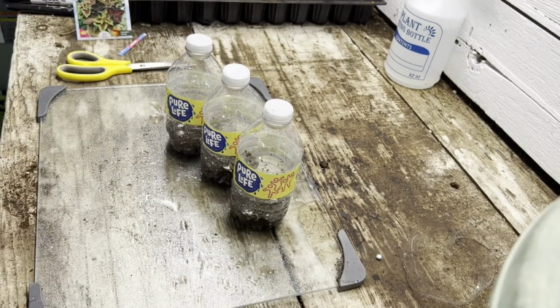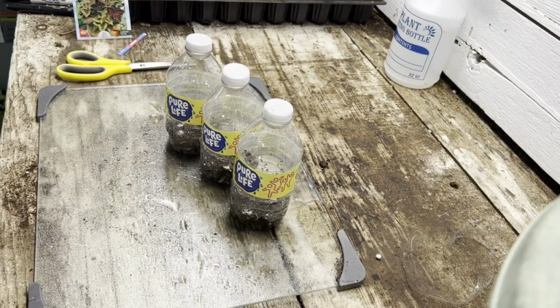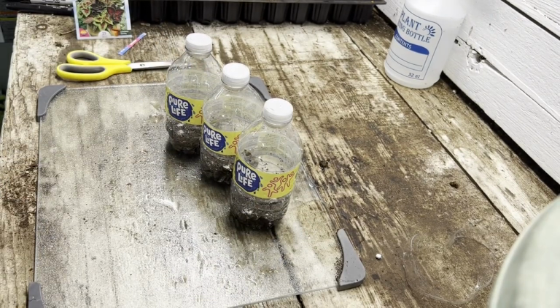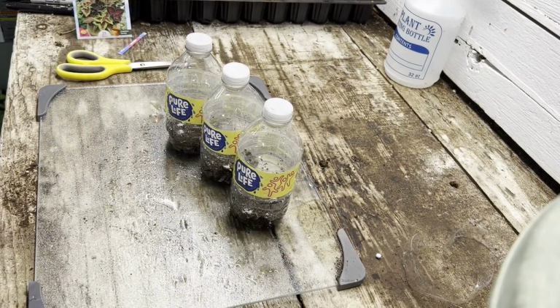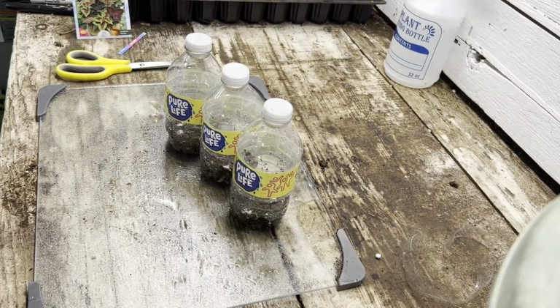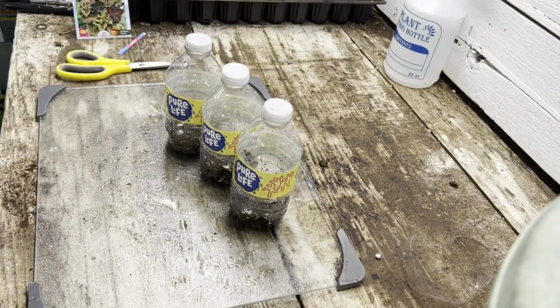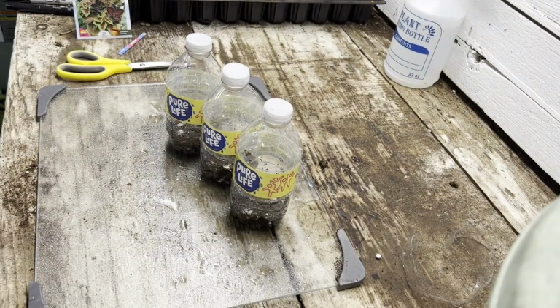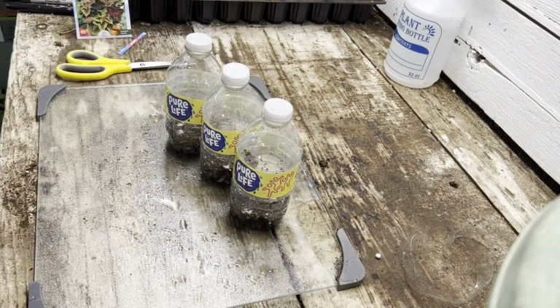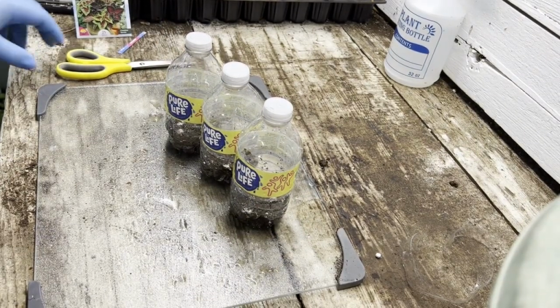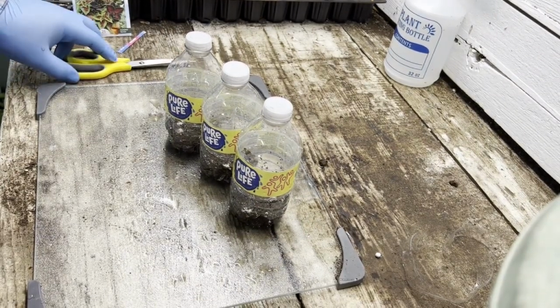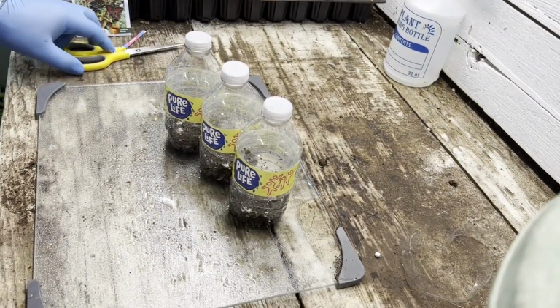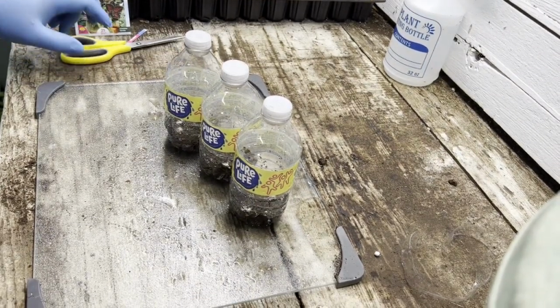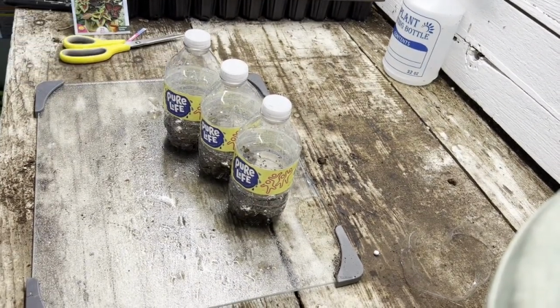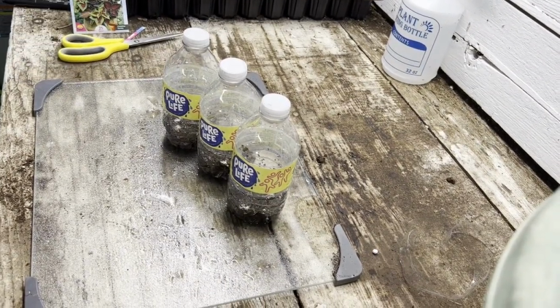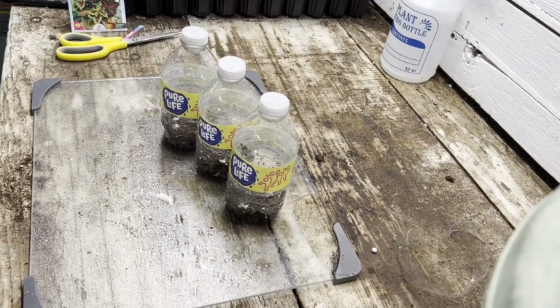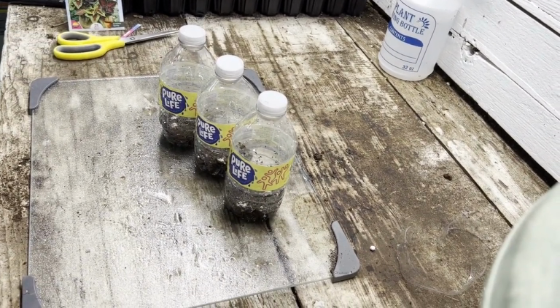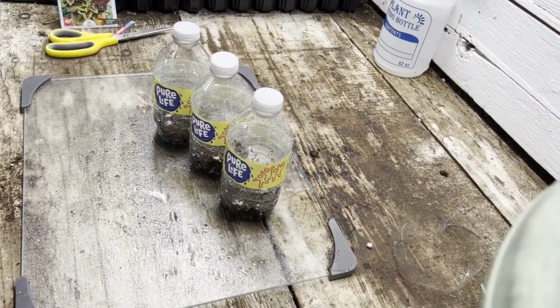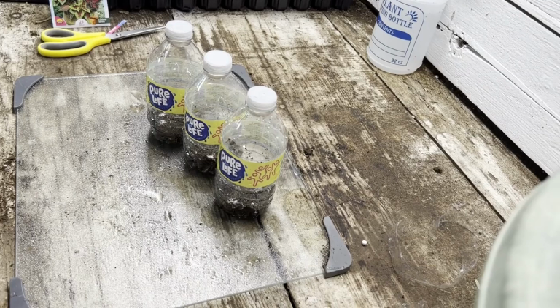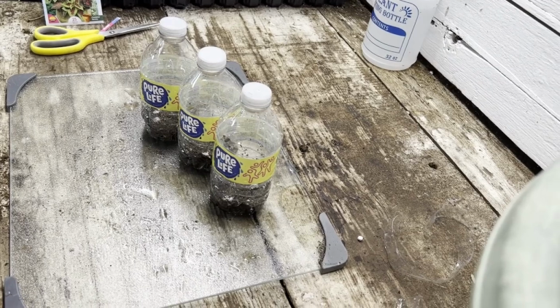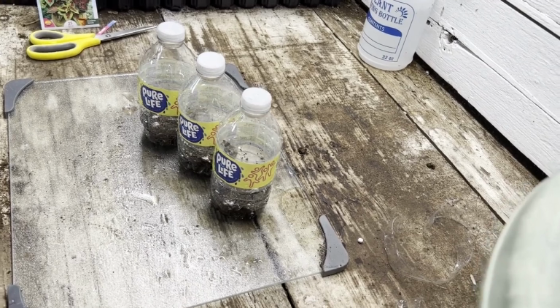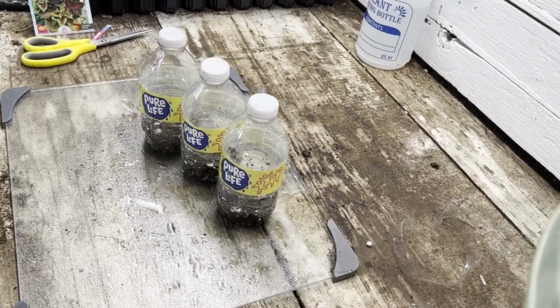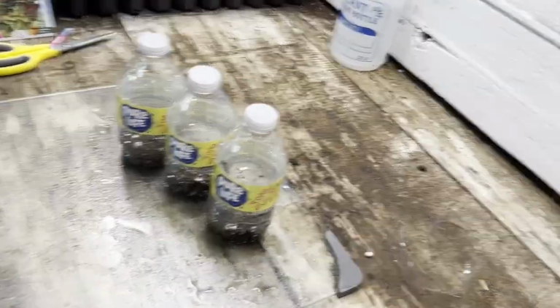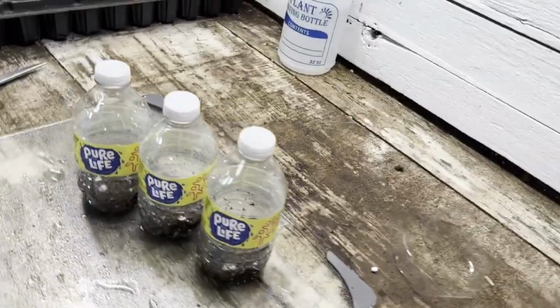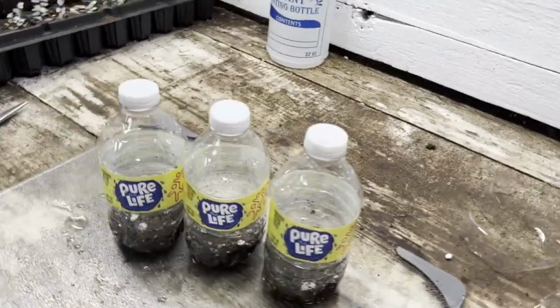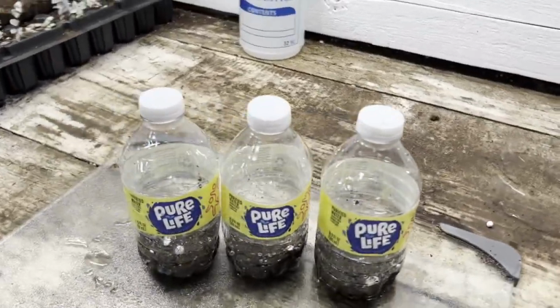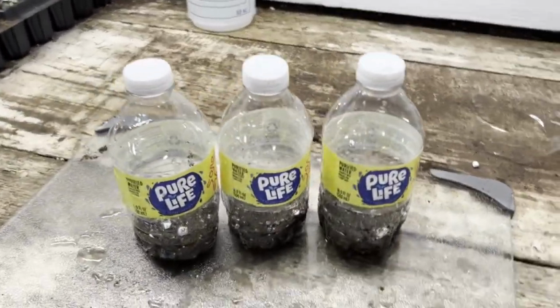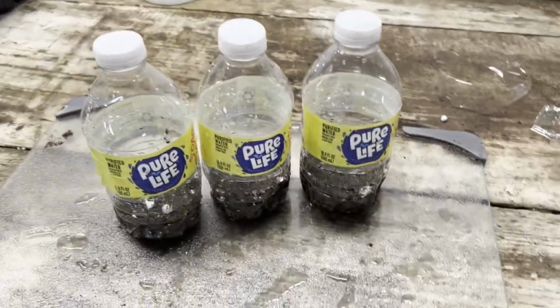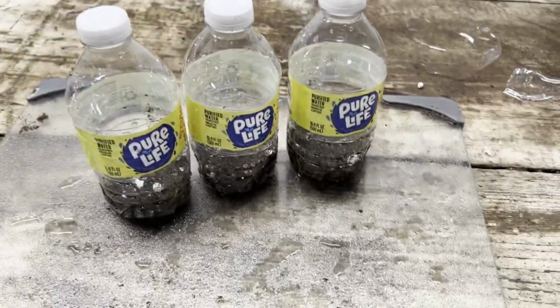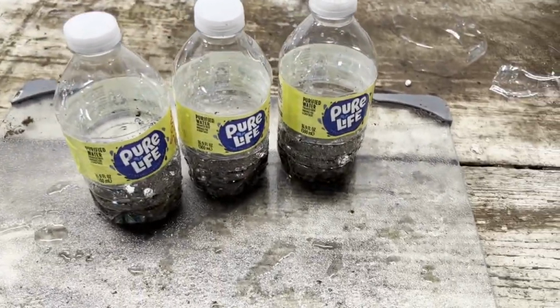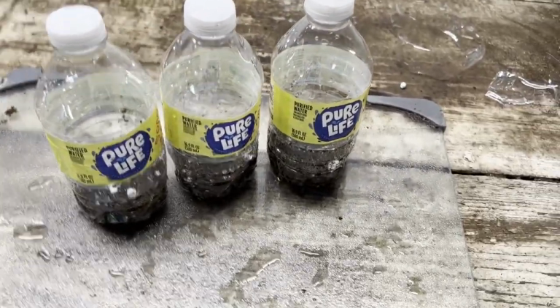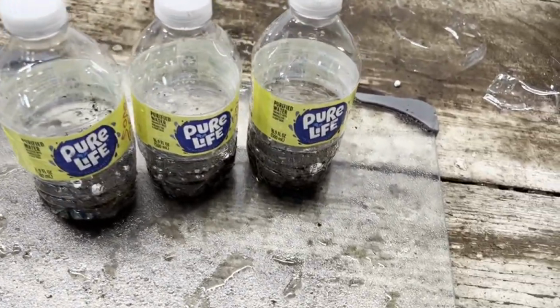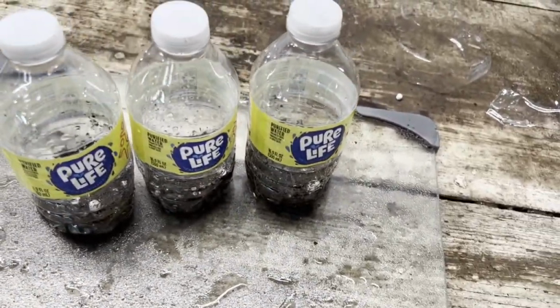Now you are ready to place them outside and get a jump on spring. Make sure you check nighttime temperatures and cover the water bottles if there is danger of frost. Time to sit back and watch them grow.